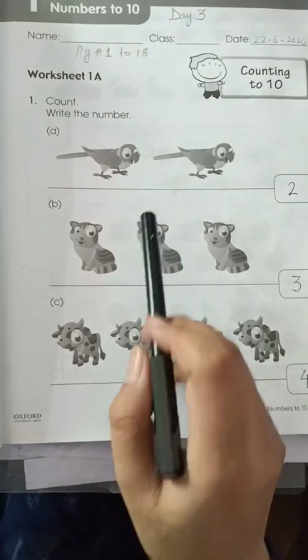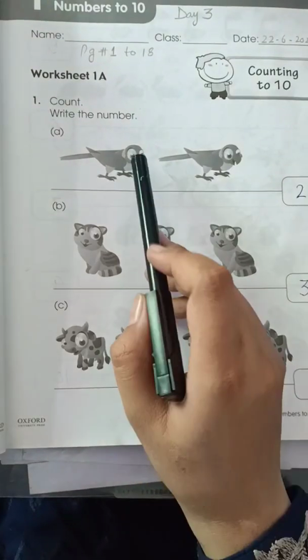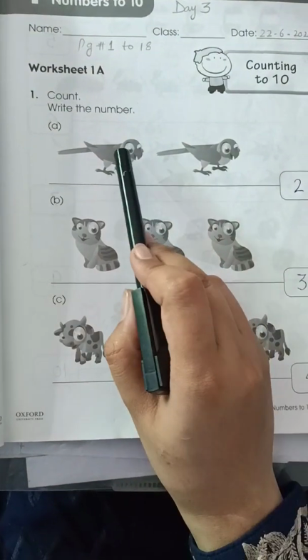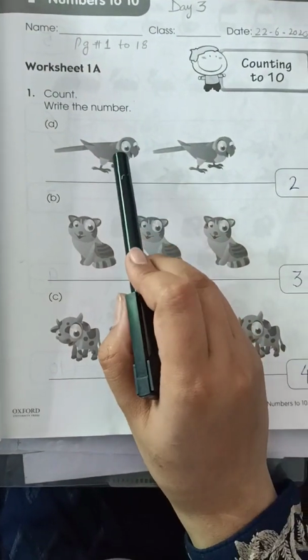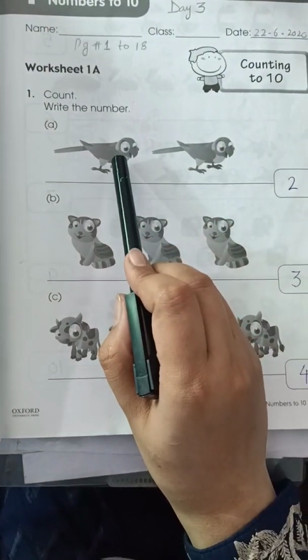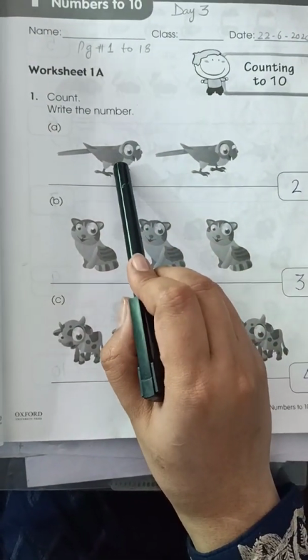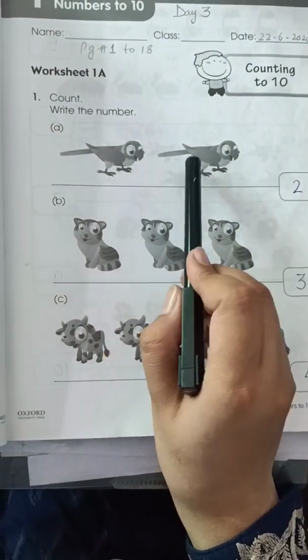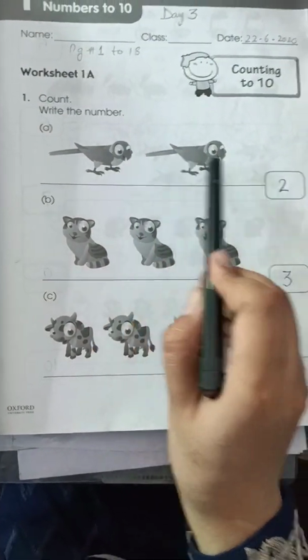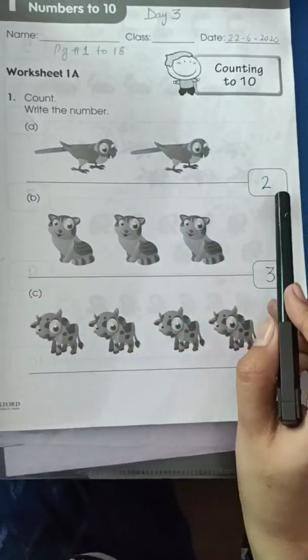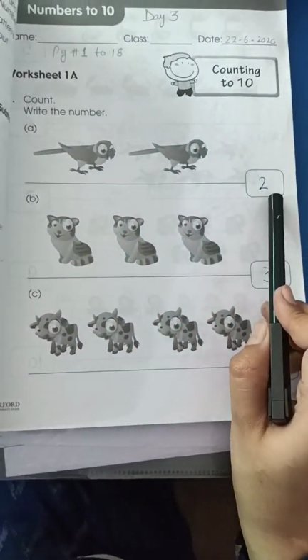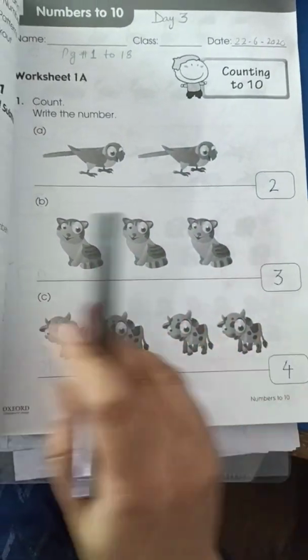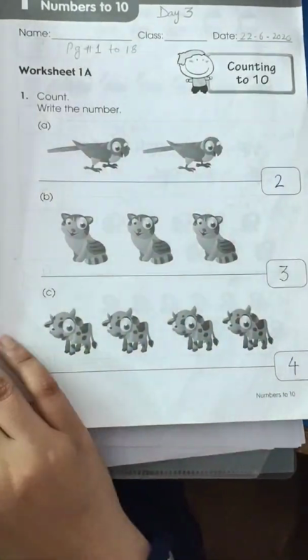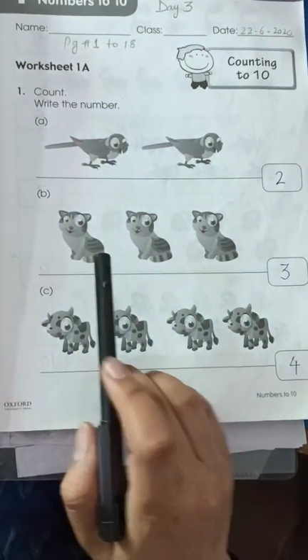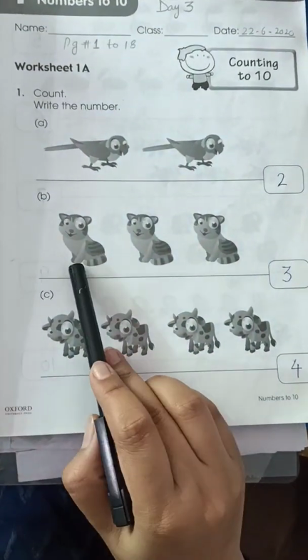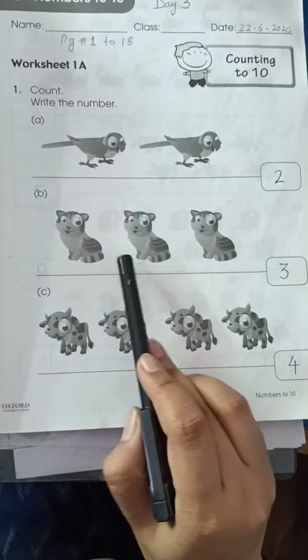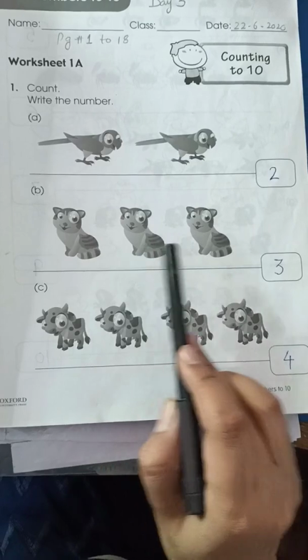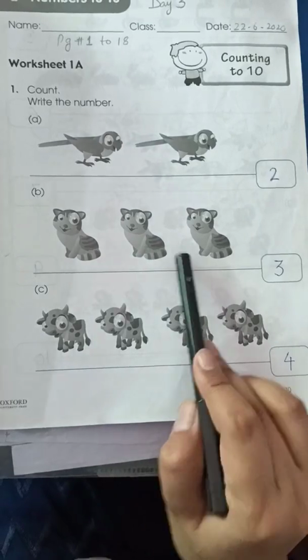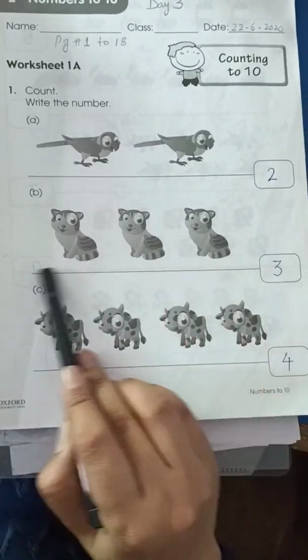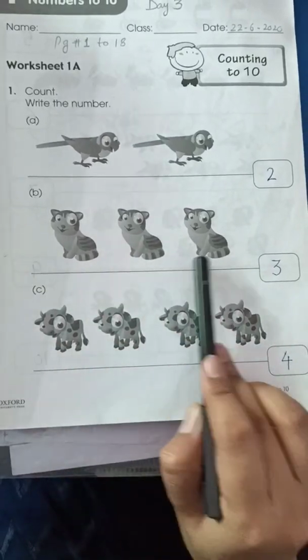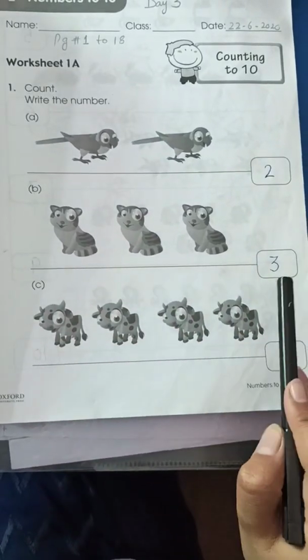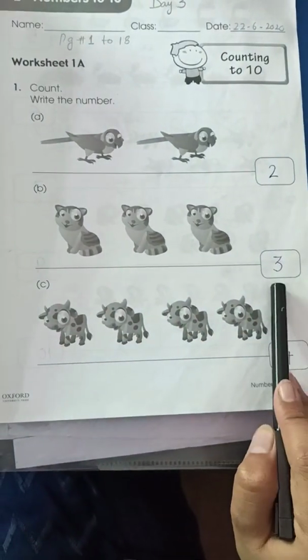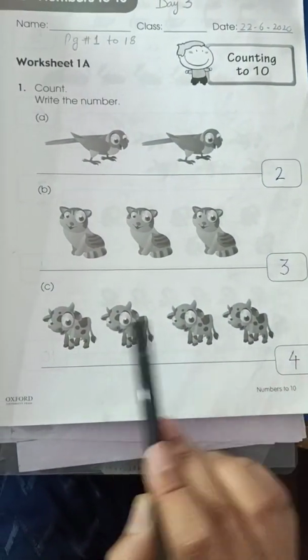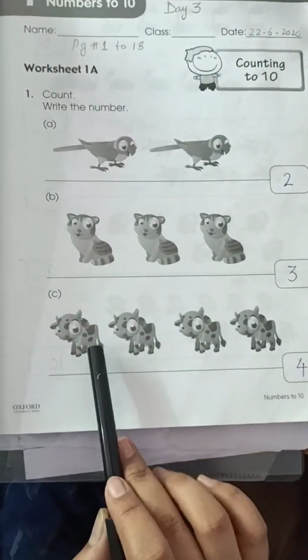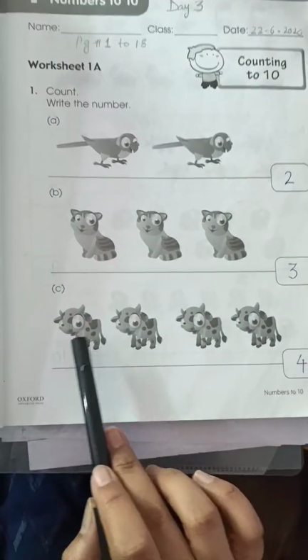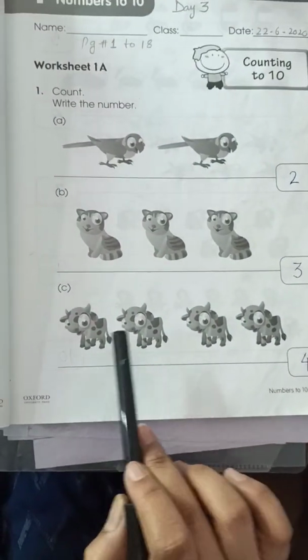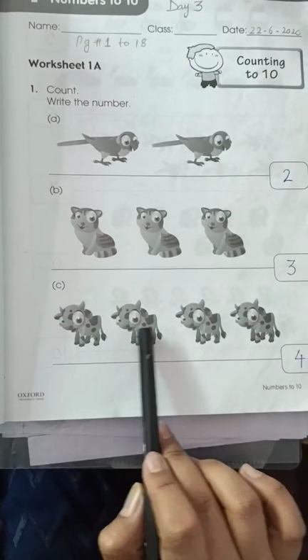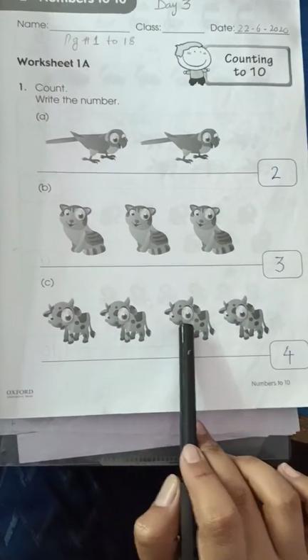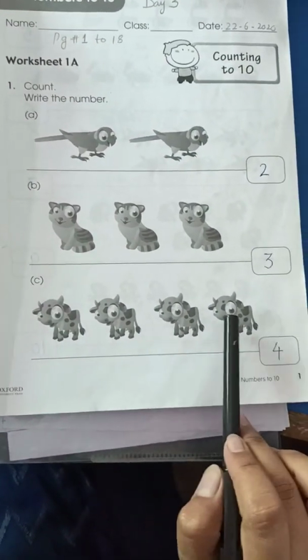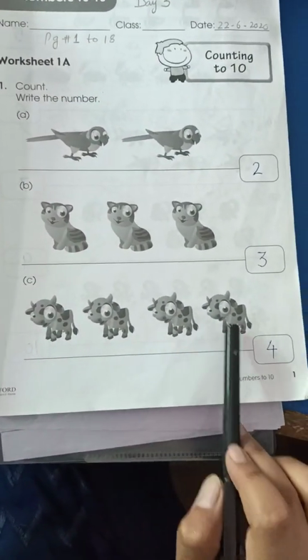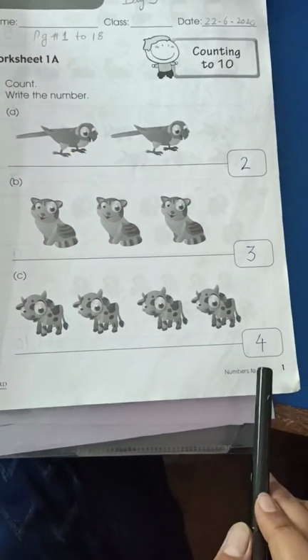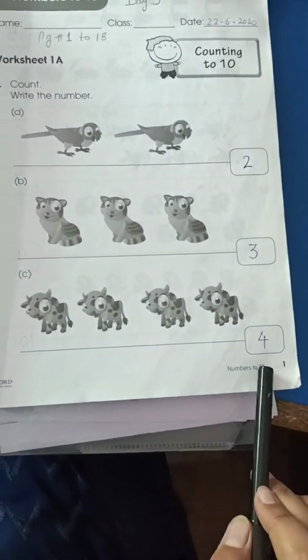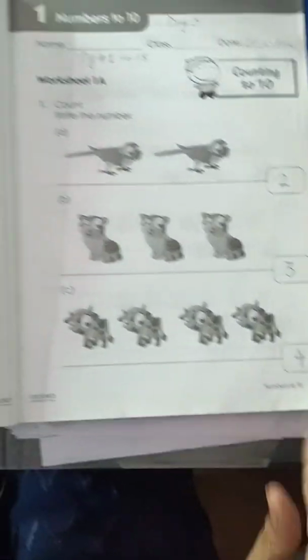As you can see, we have 1, 2 — so that's 2. Then 1, 2, 3 — 3 cats, so we write 3. Then 1, 2, 3, 4 — so we write 4.